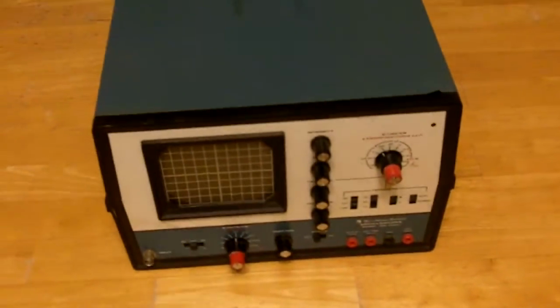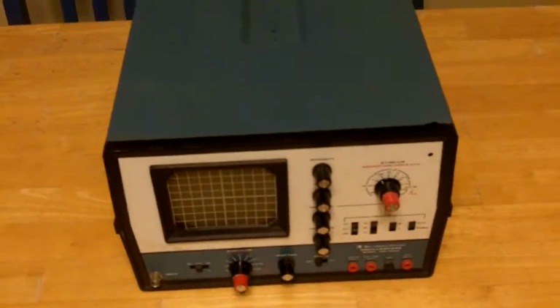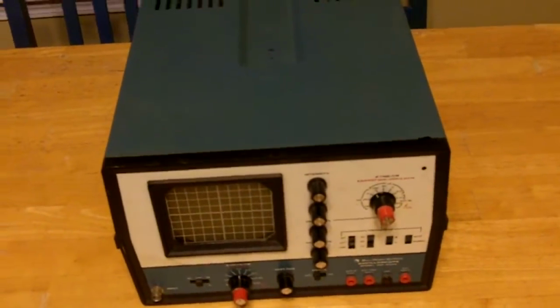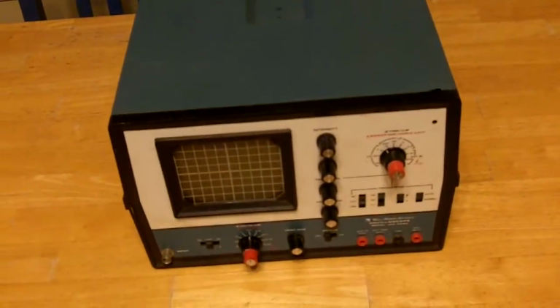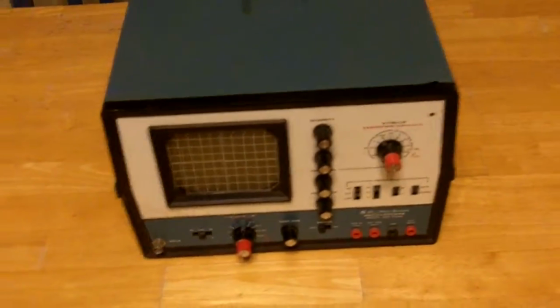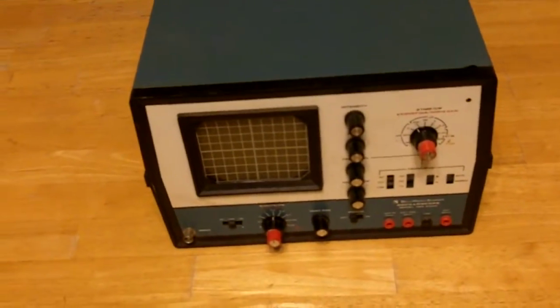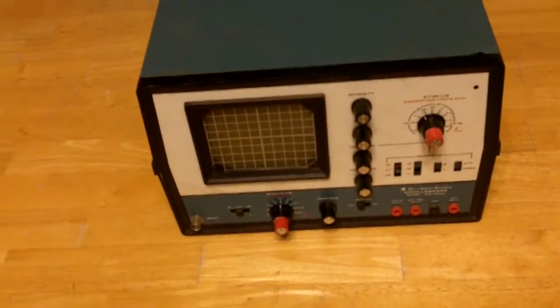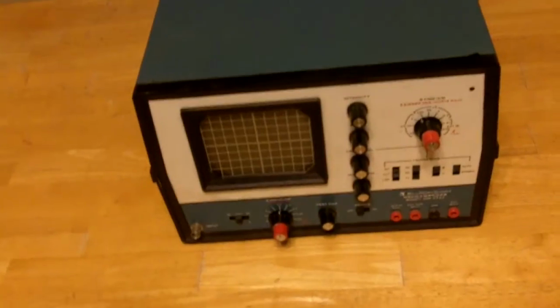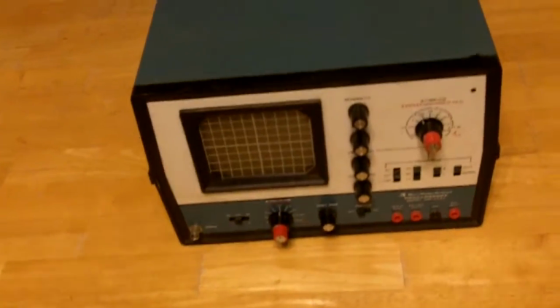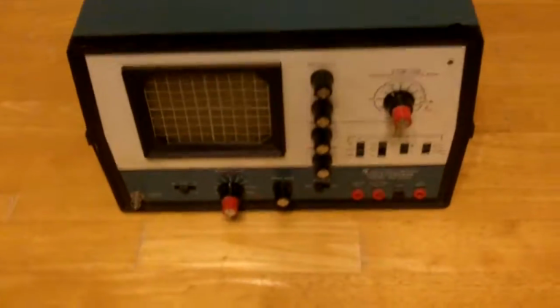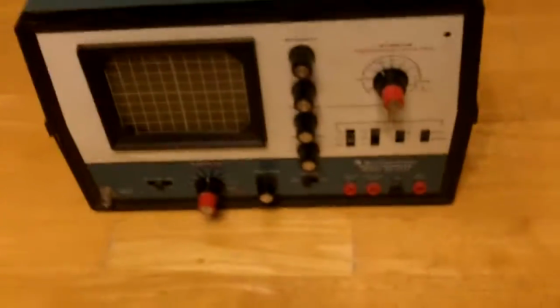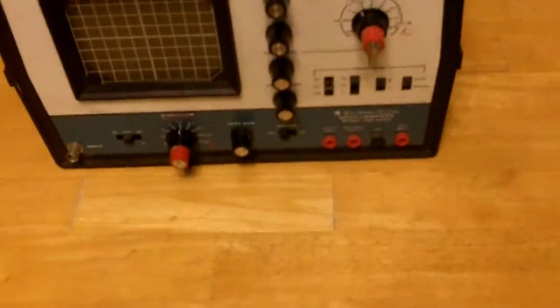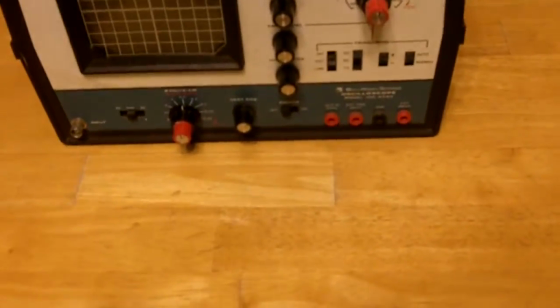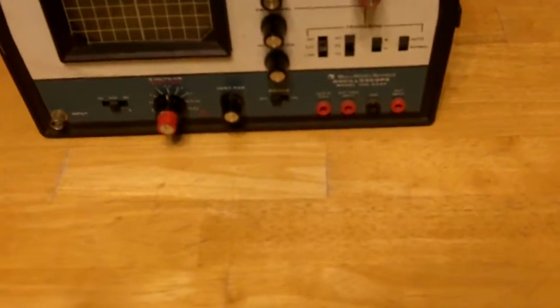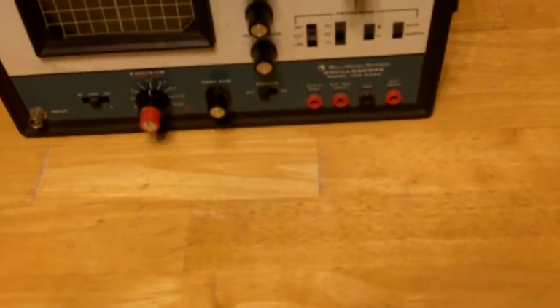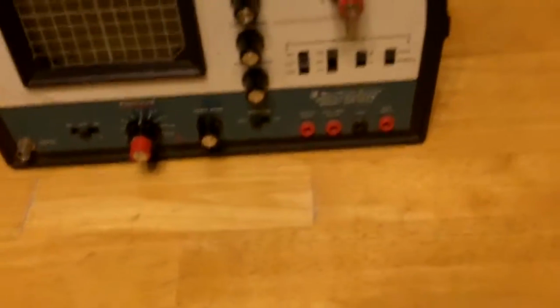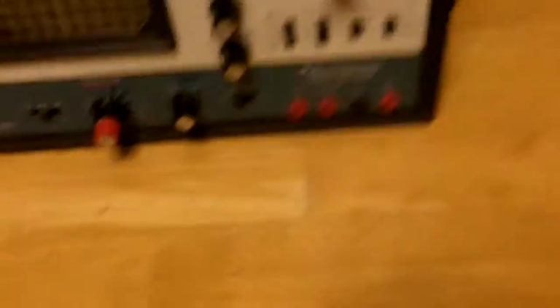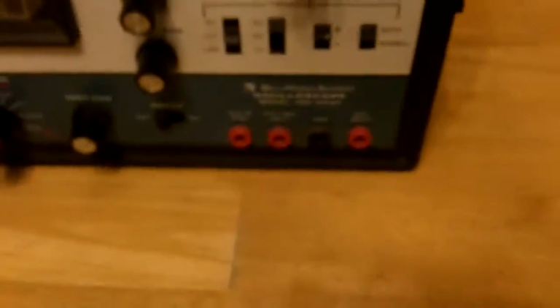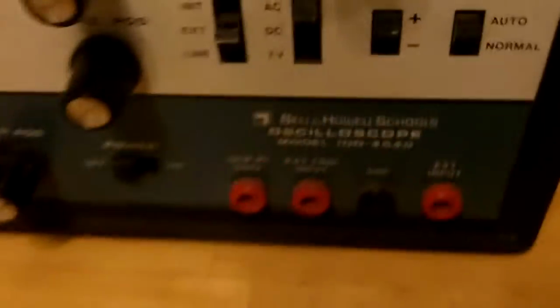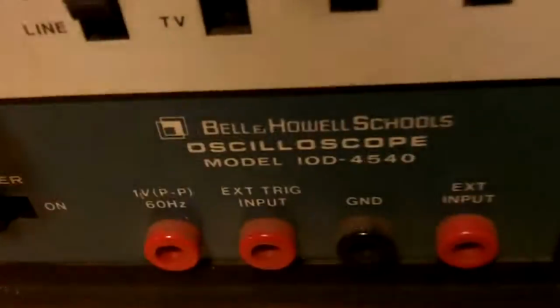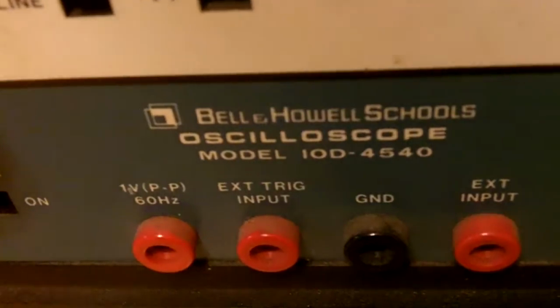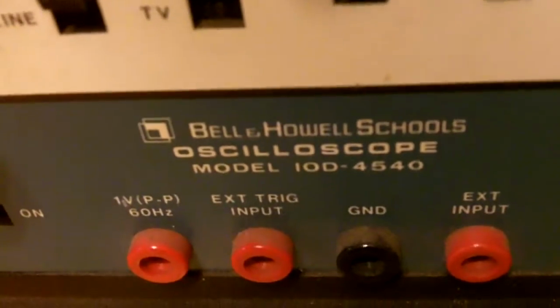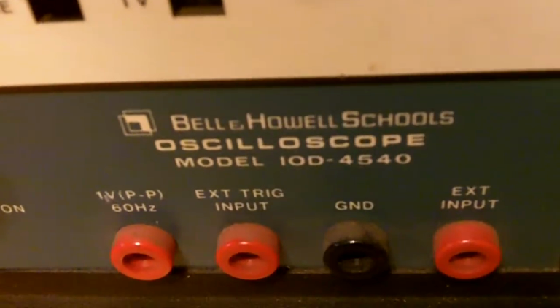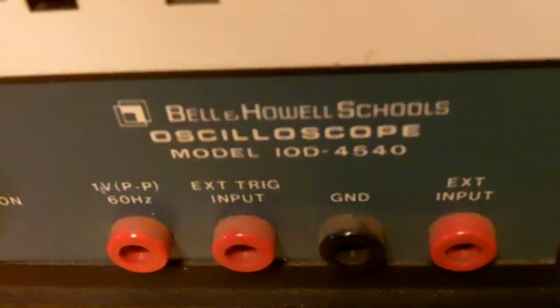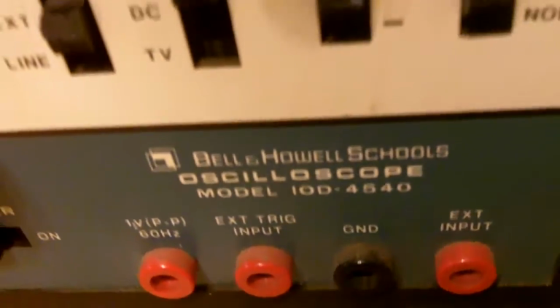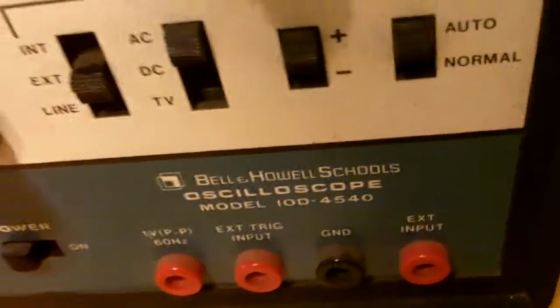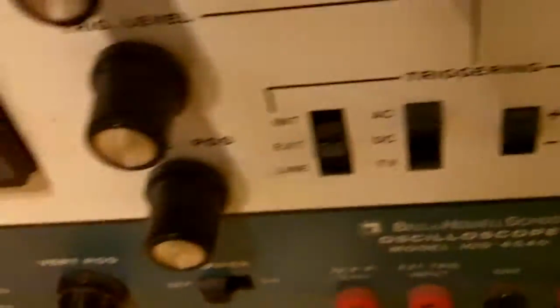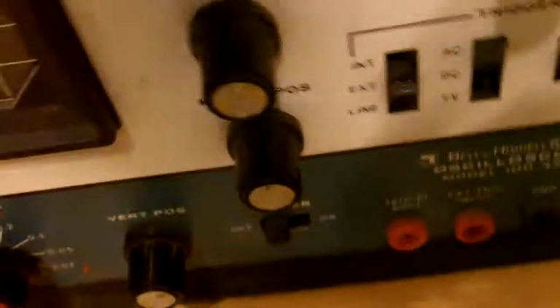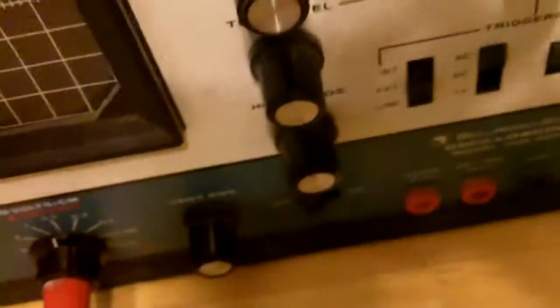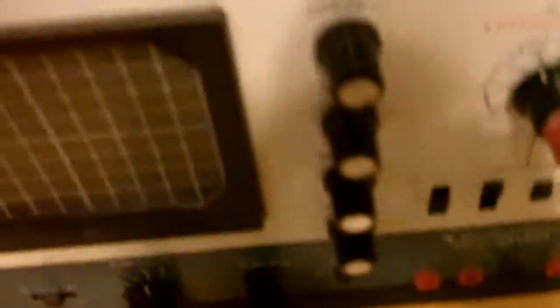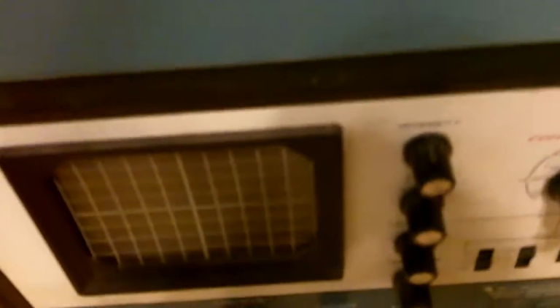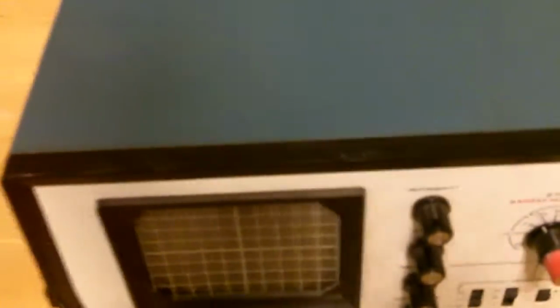This is a Bell and Howell Schools Oscilloscope Model 10D4540. I do not know how to use this.